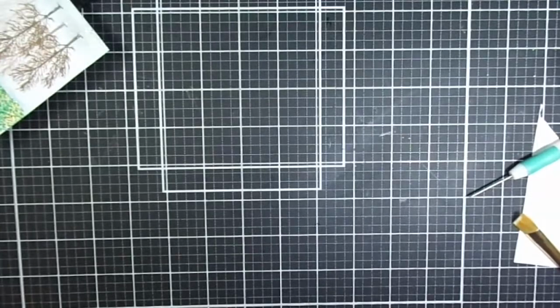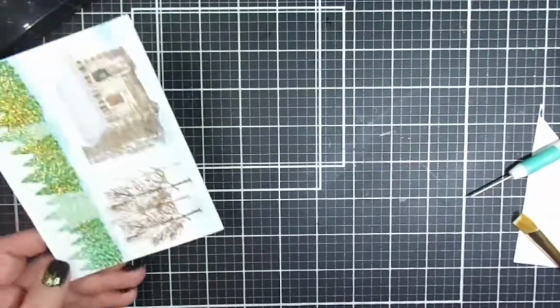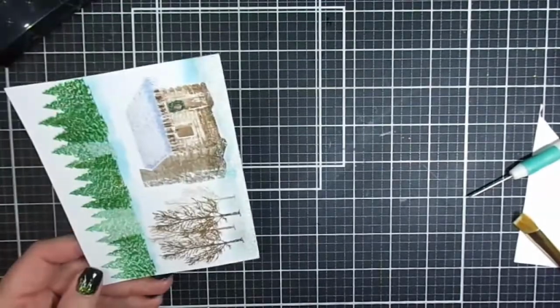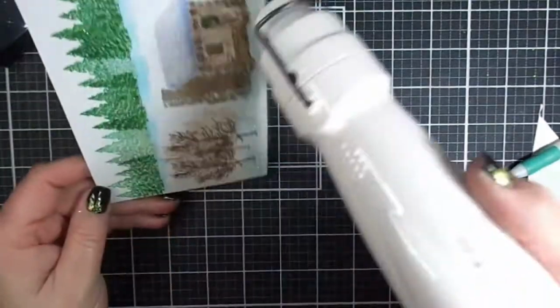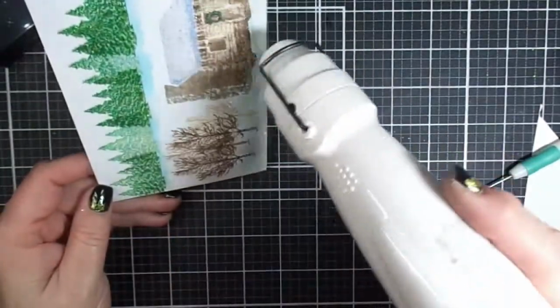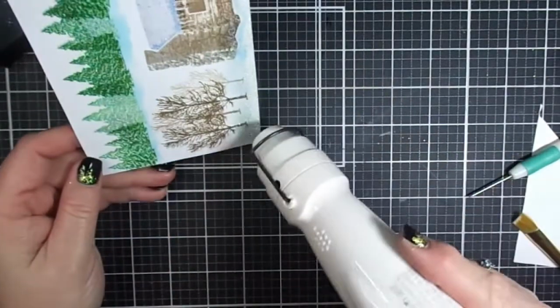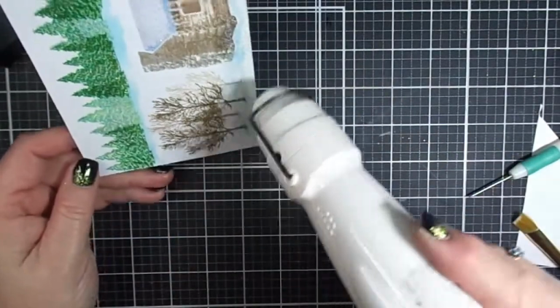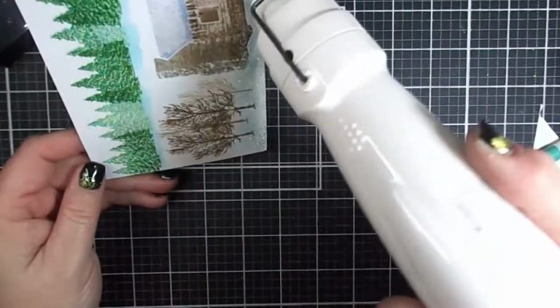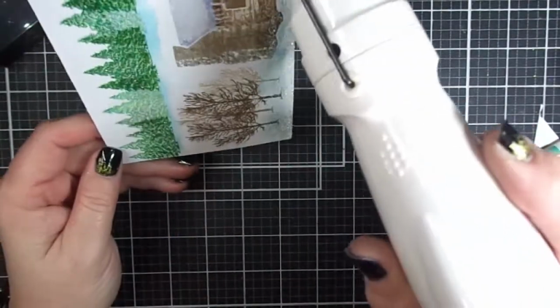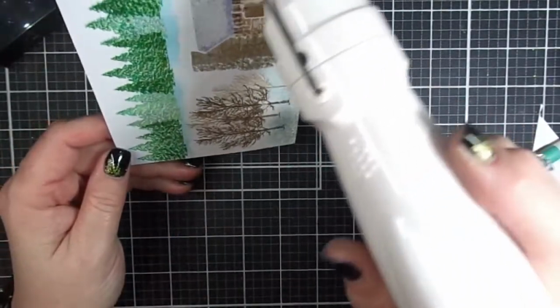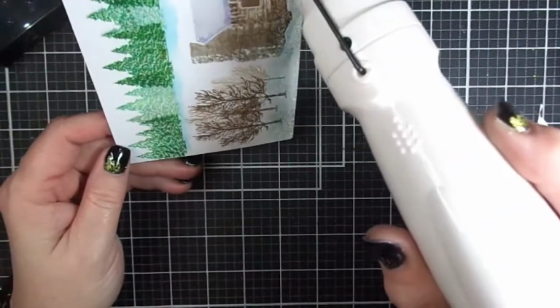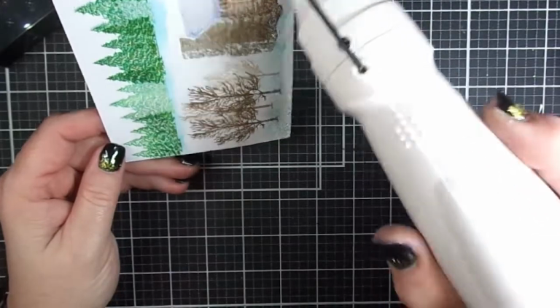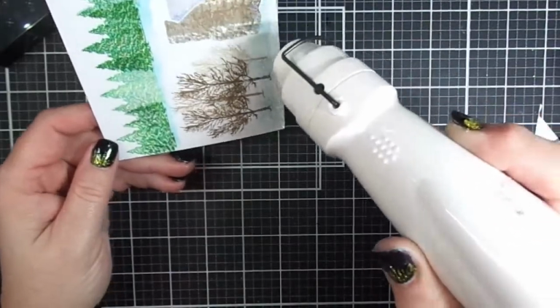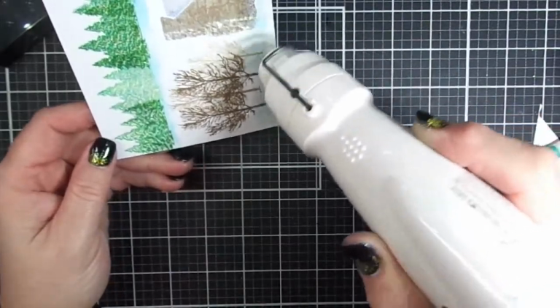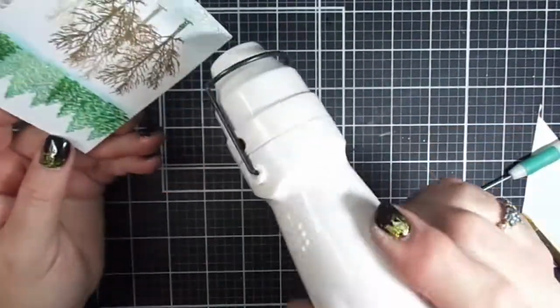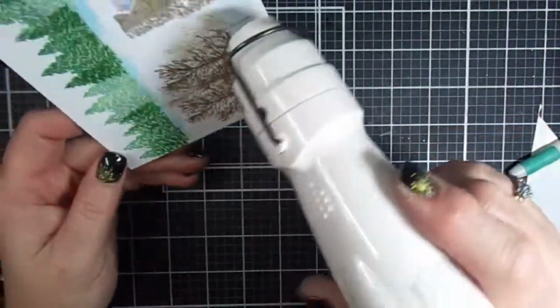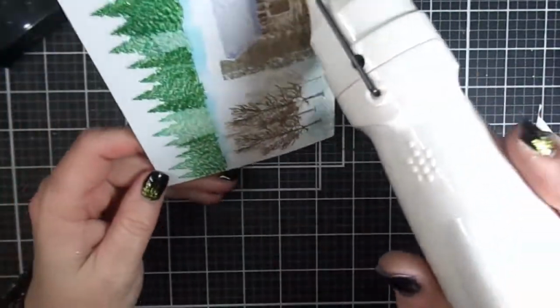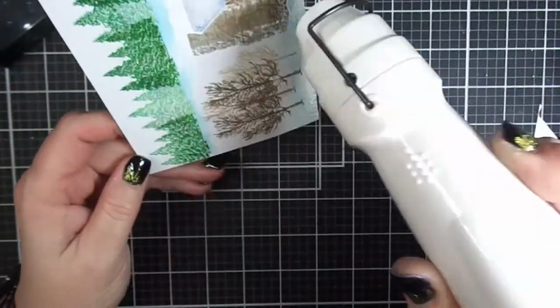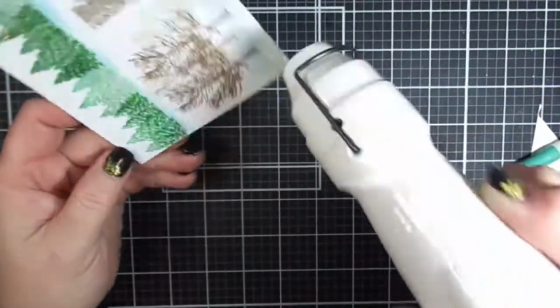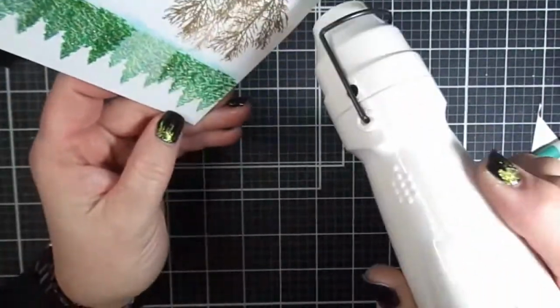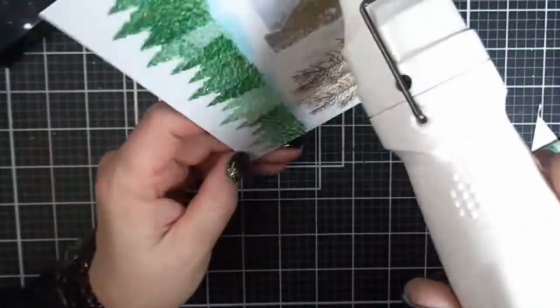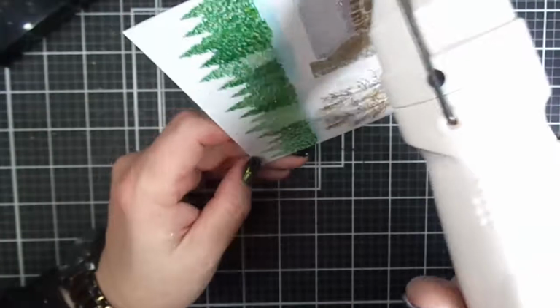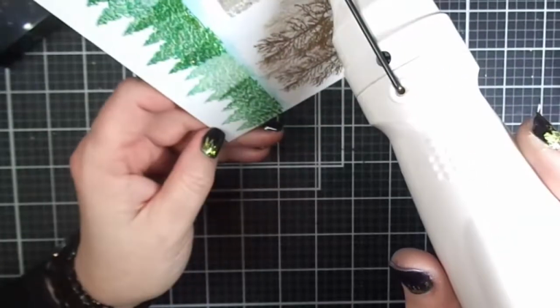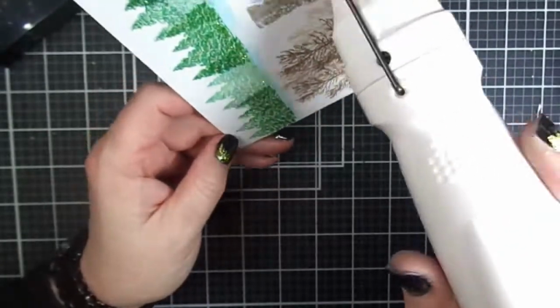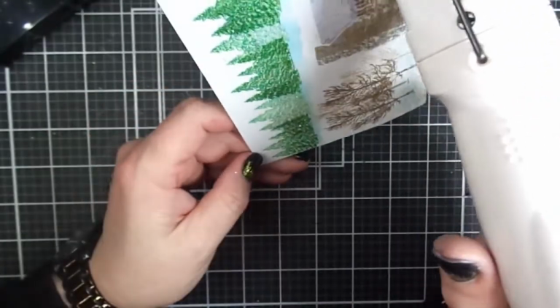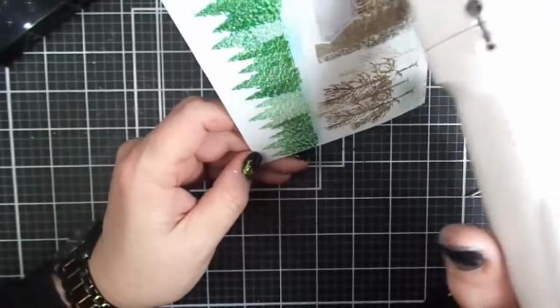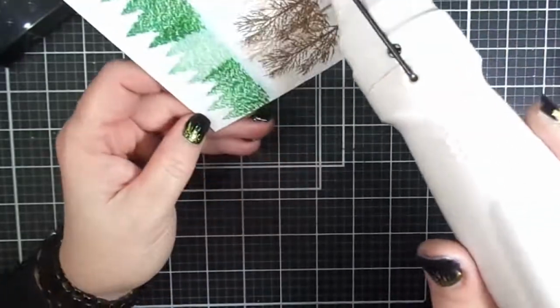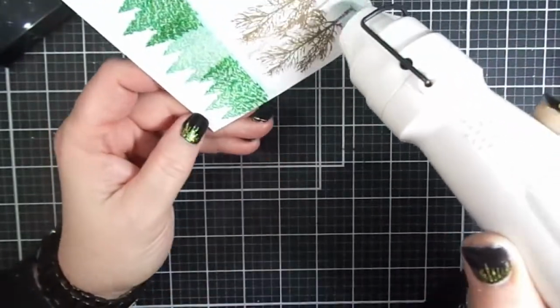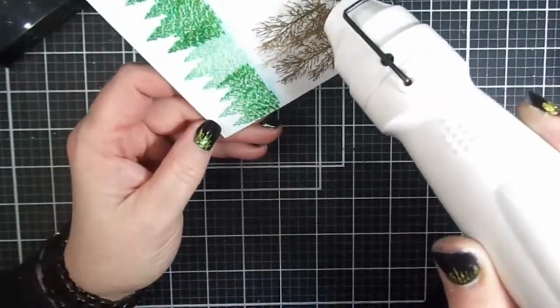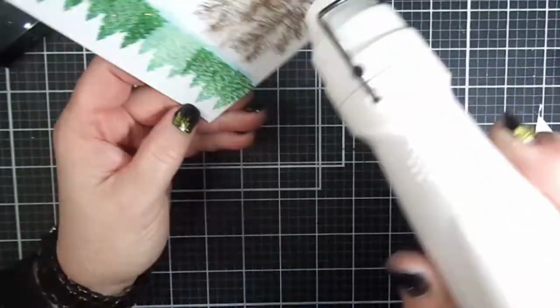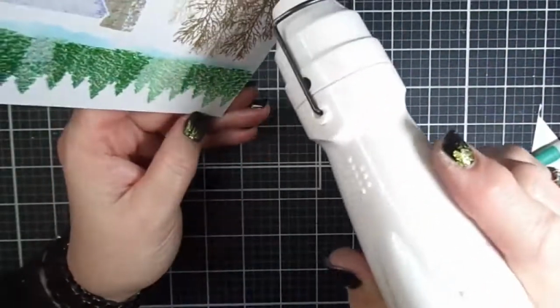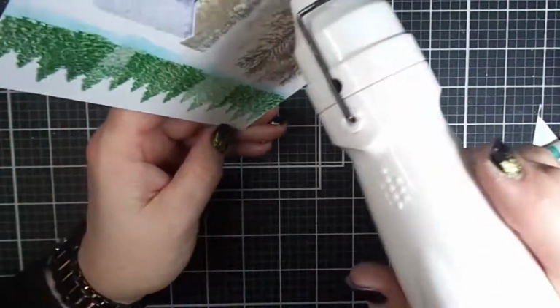I'm just going to heat this up, and then my card panel will be completed. I'm going to layer the card on some matting layers and adhere it to a card base, and then this project will be done.